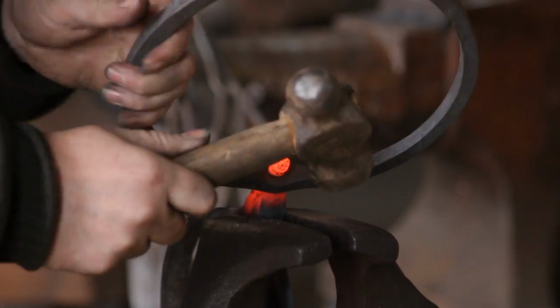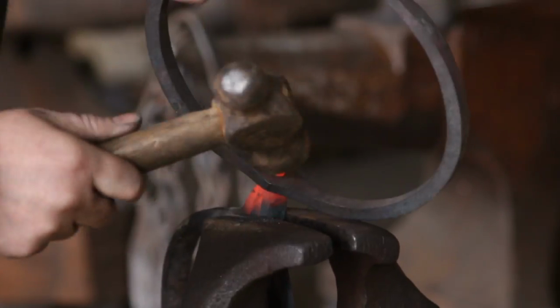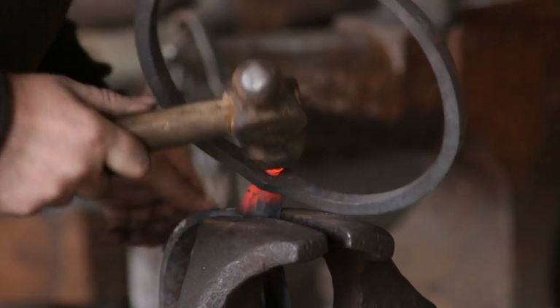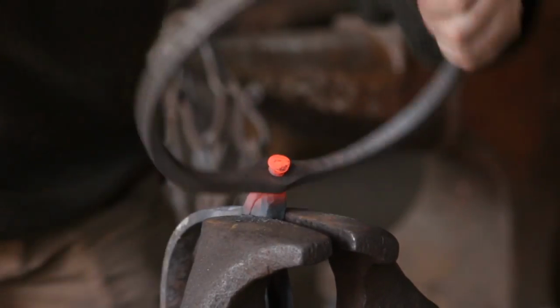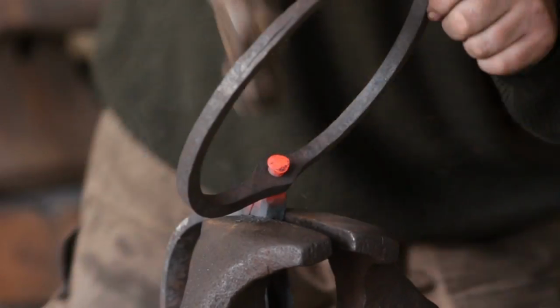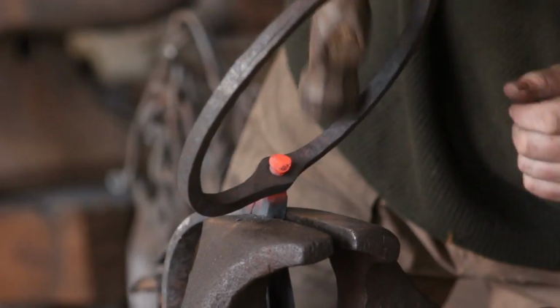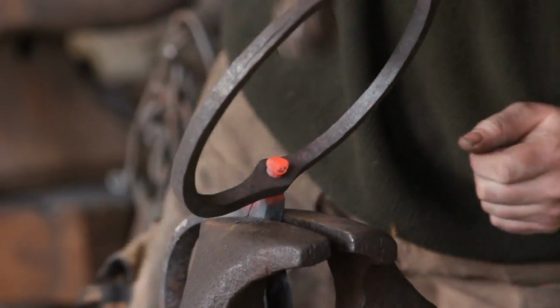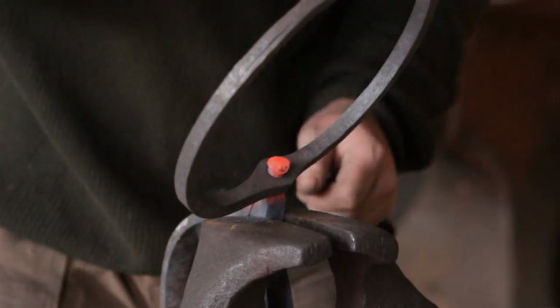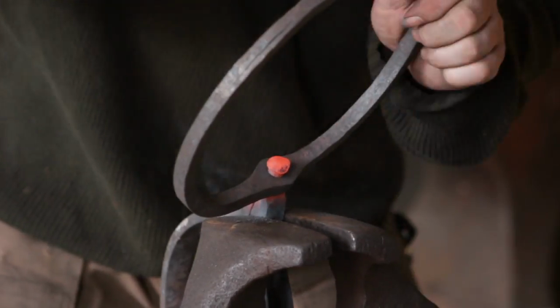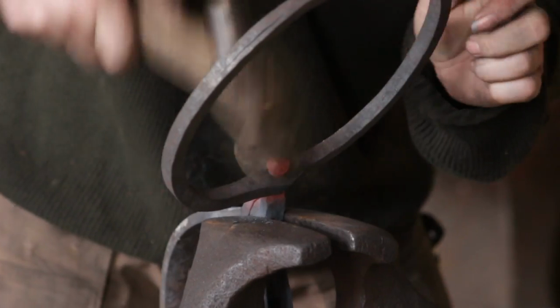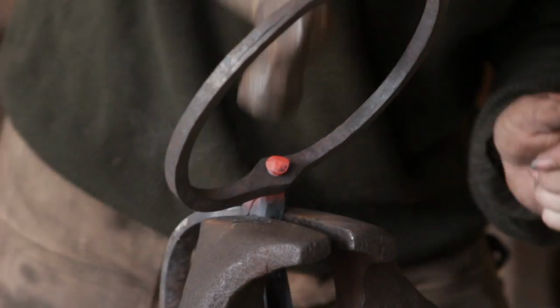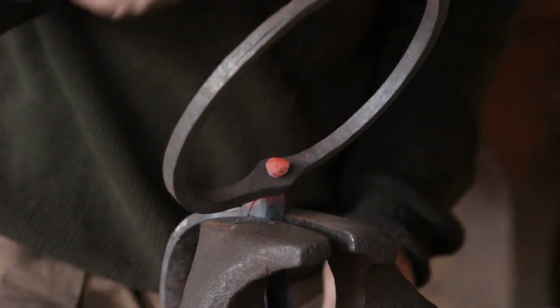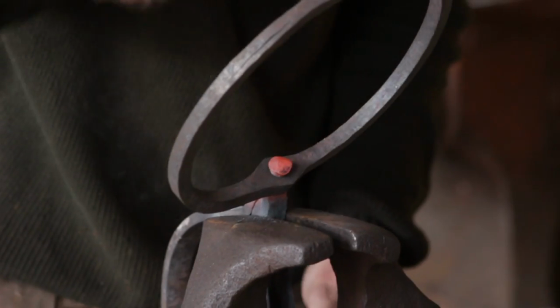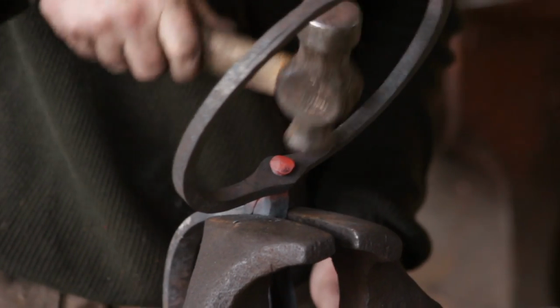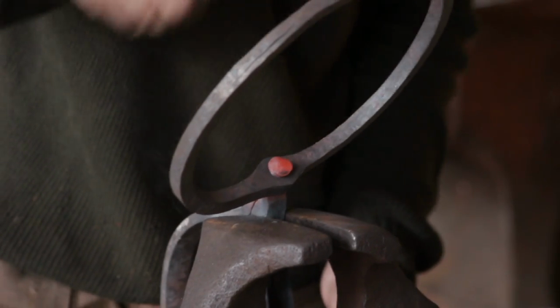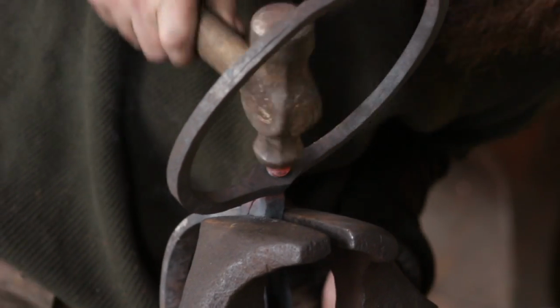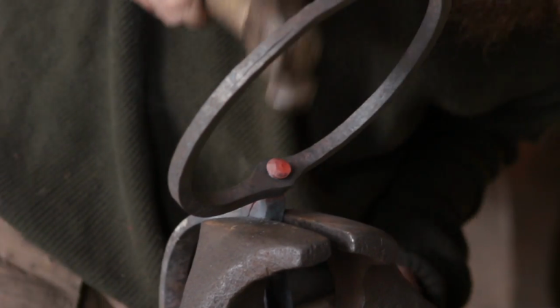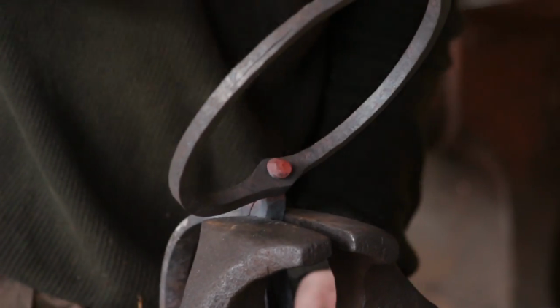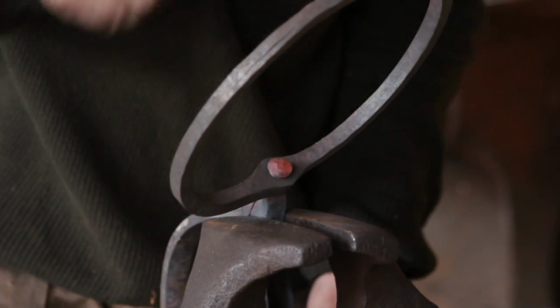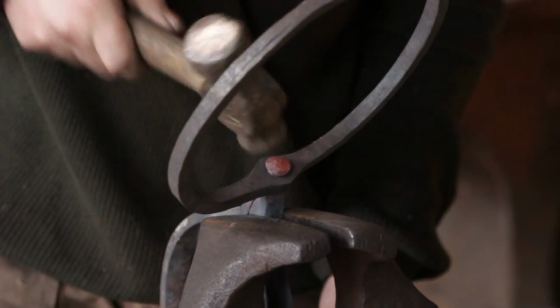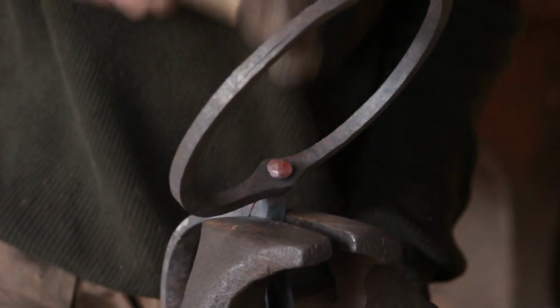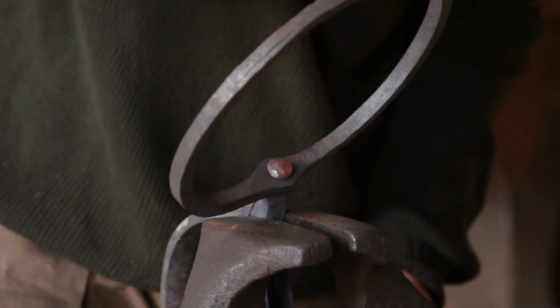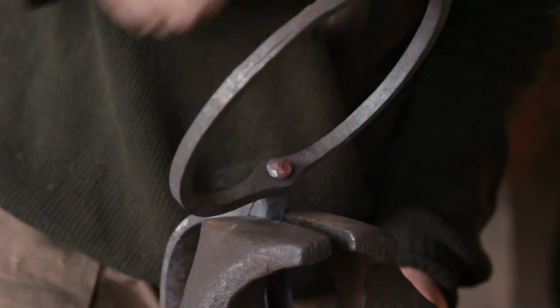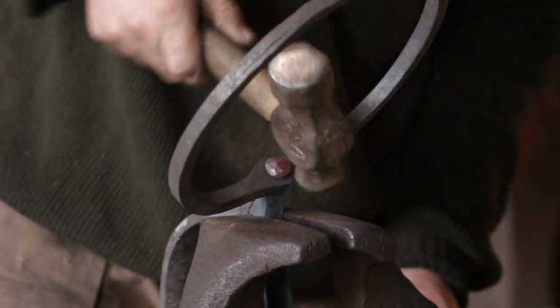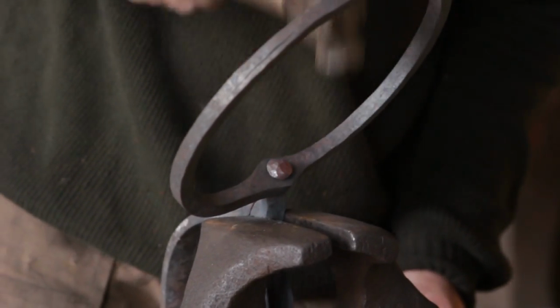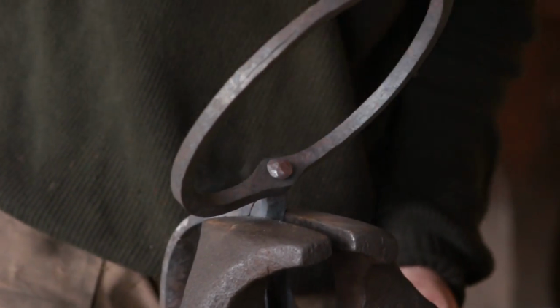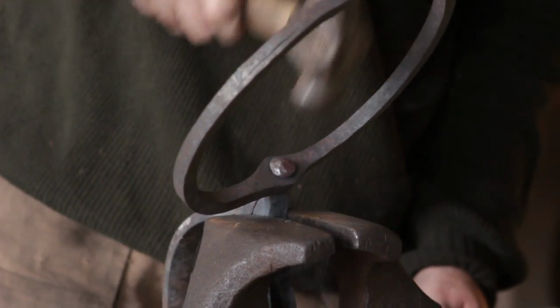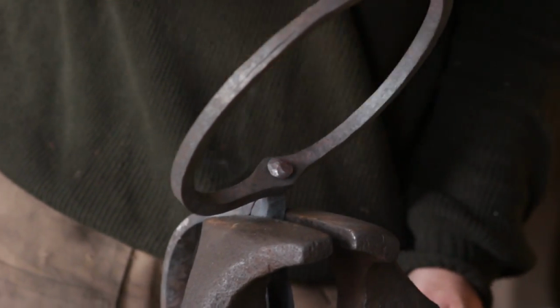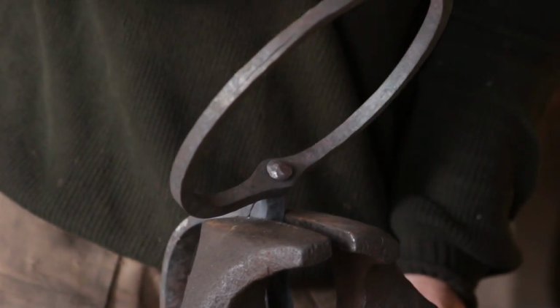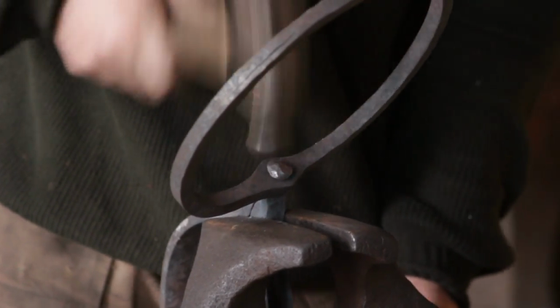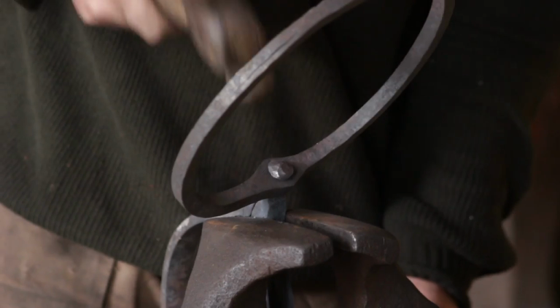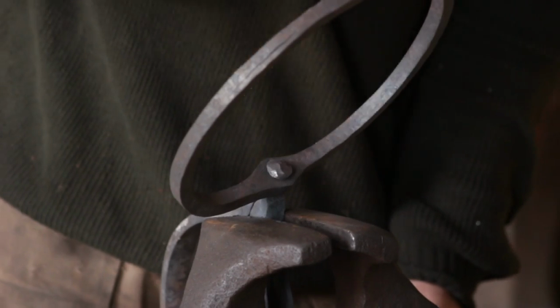Just keep an eye on which way it's distorting towards and hit it from the opposite side, and you'll see that that will make it come down nice and straight.